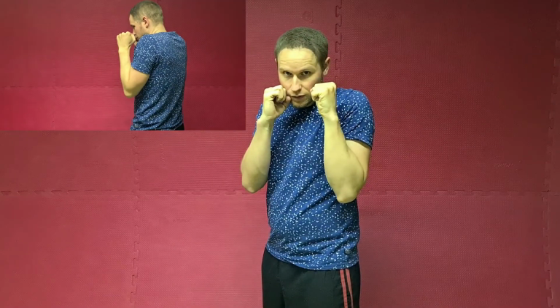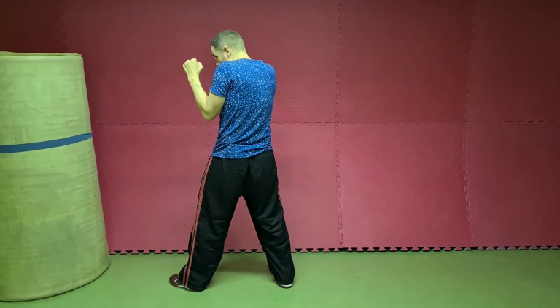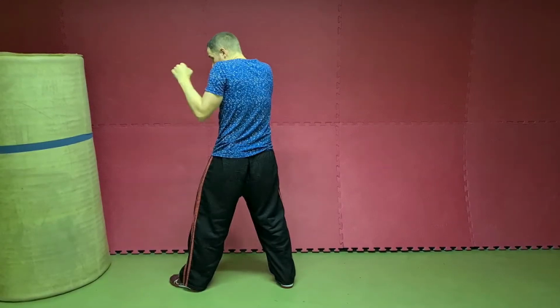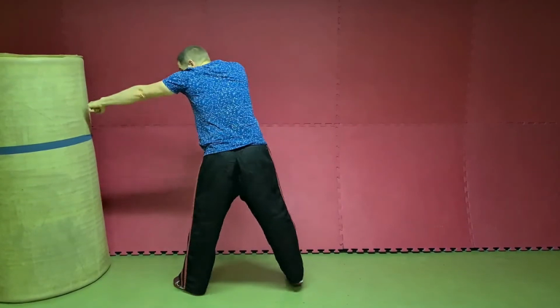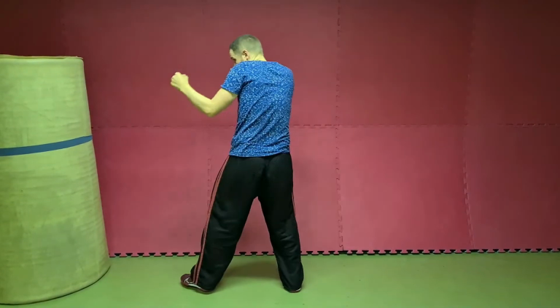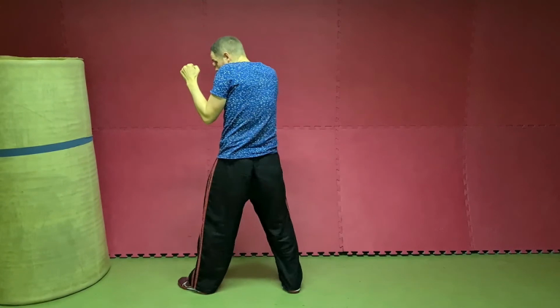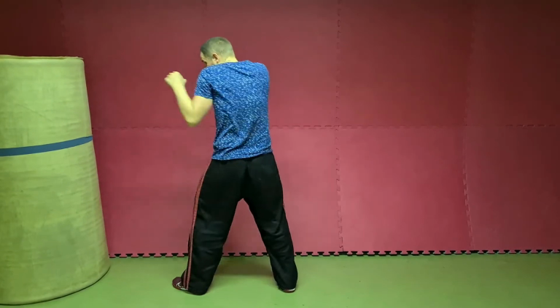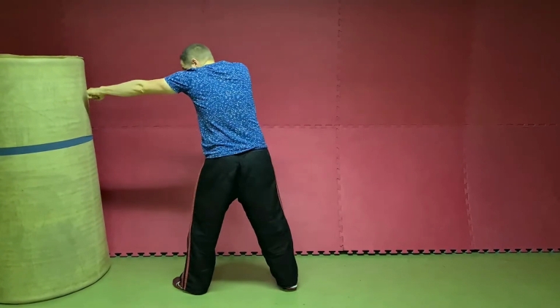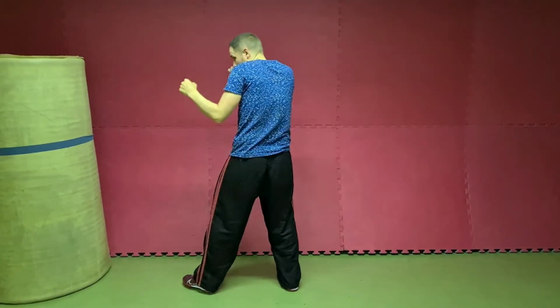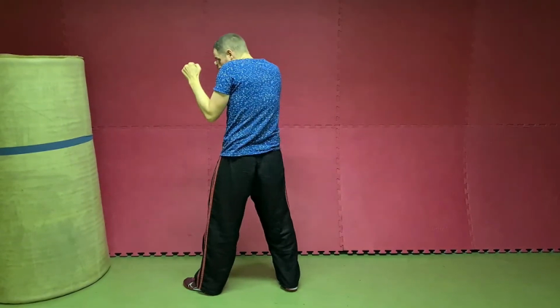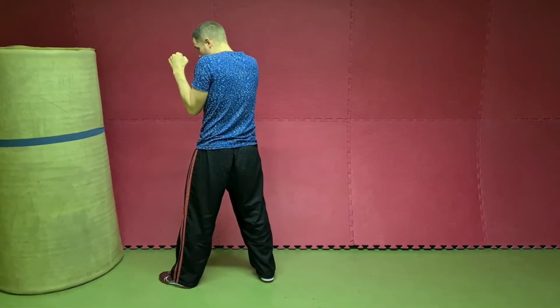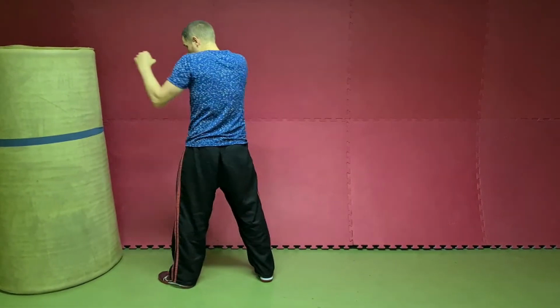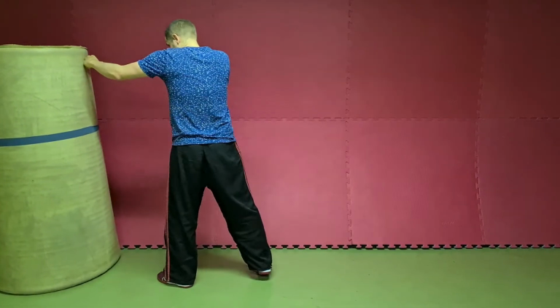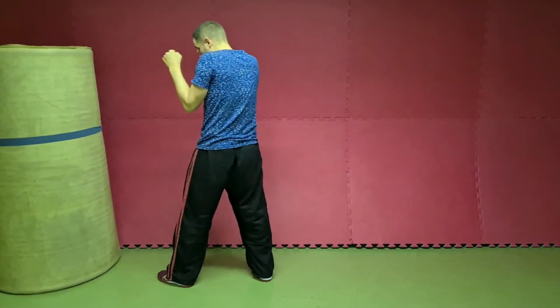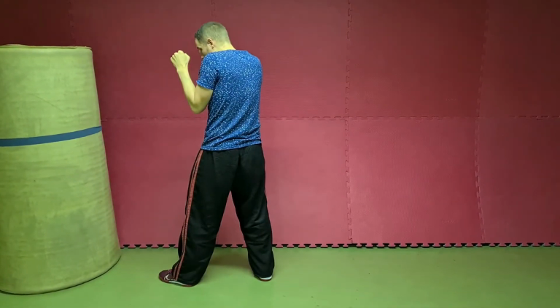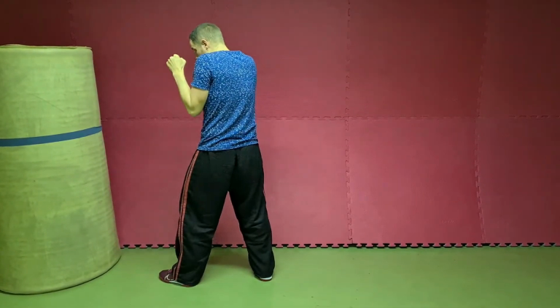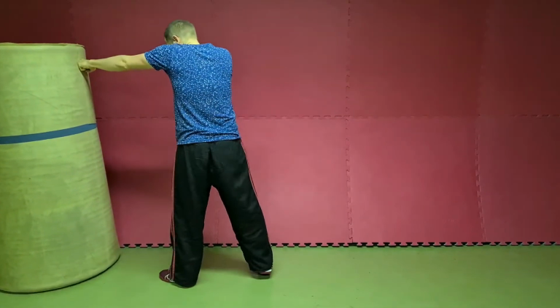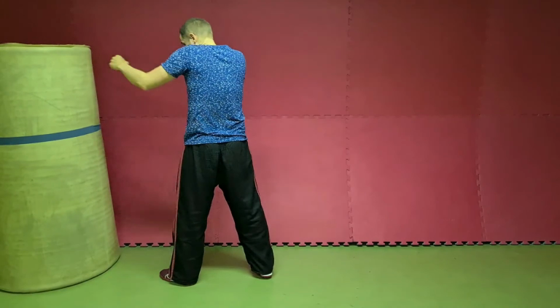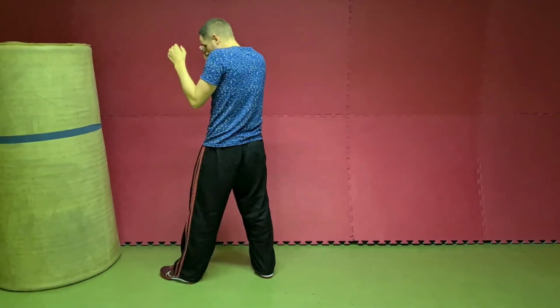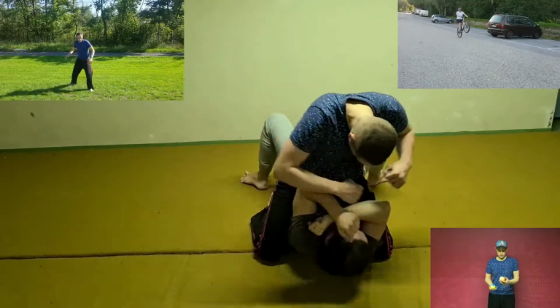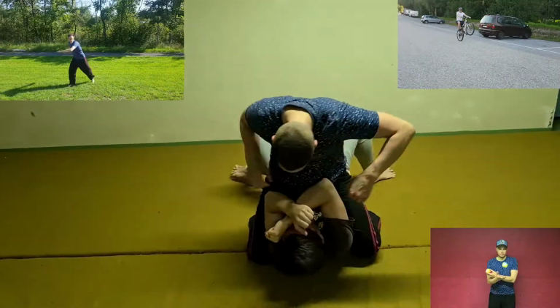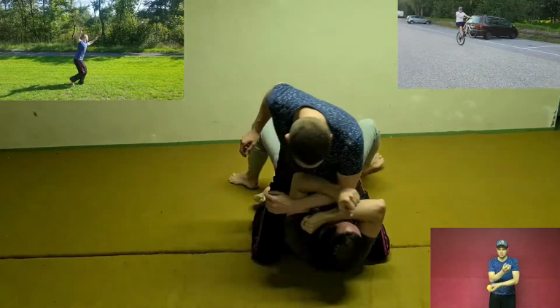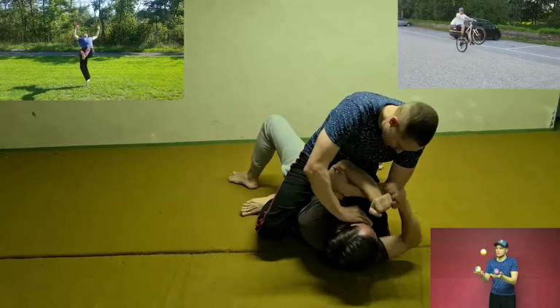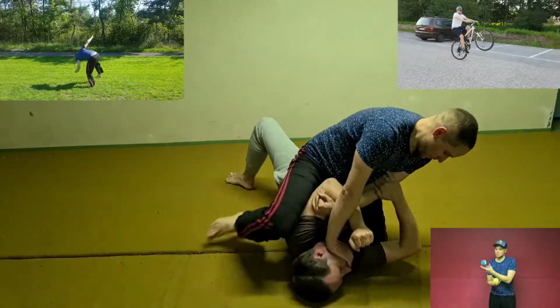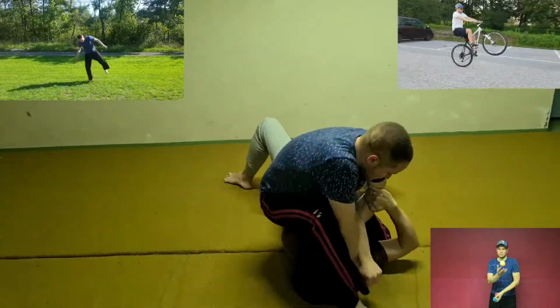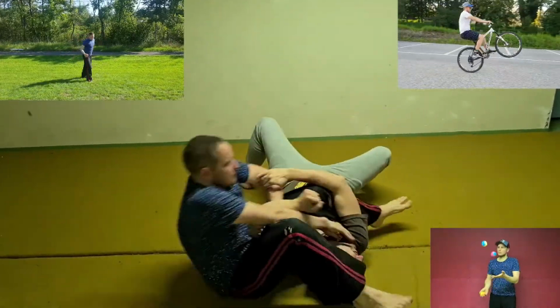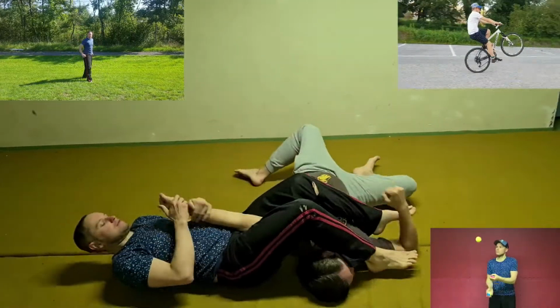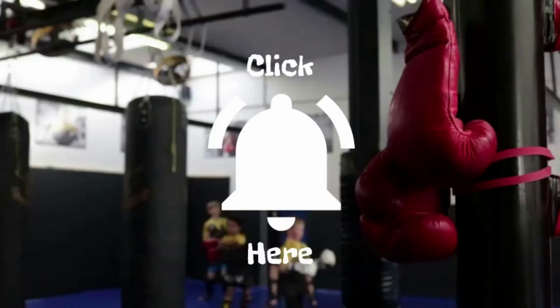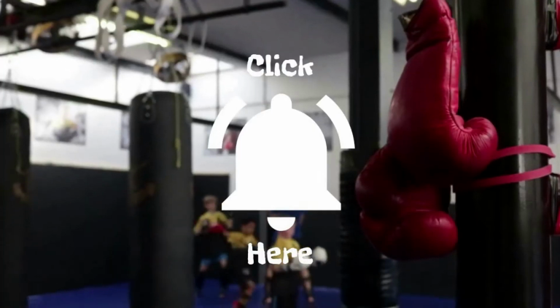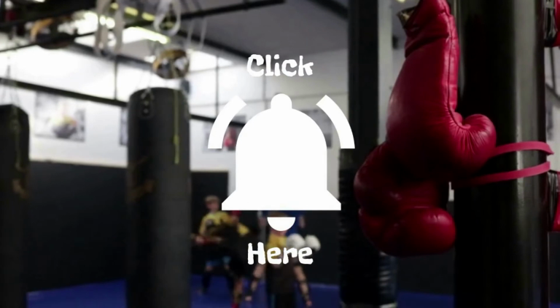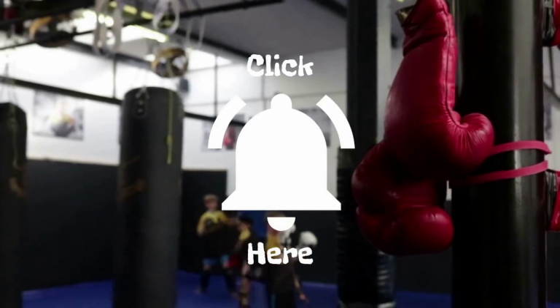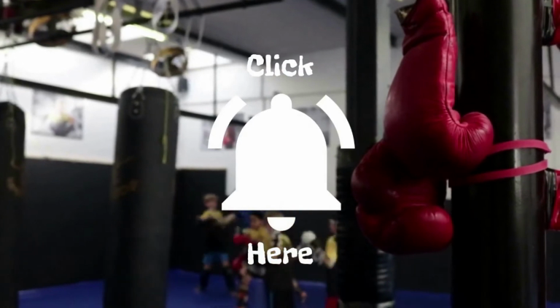Choose the right distance — you don't want to overextend the jab, and neither do you want short jabs. You are not getting any power in it and you will still be in range for an opponent to strike. So guys, that was everything. I hope you liked the tutorial. If so, don't forget to share, to like, and to subscribe.